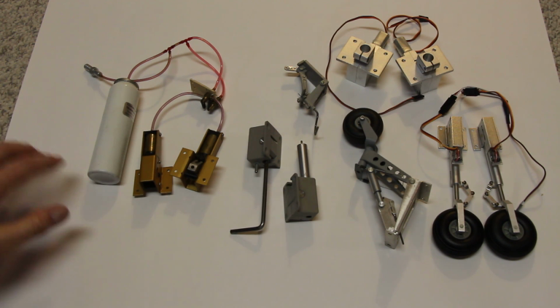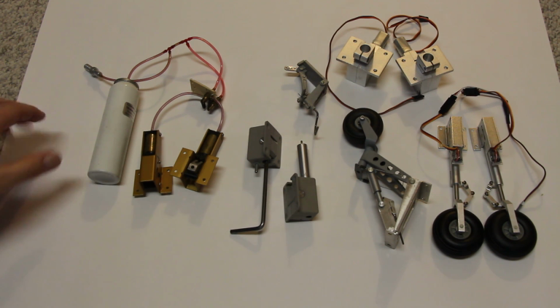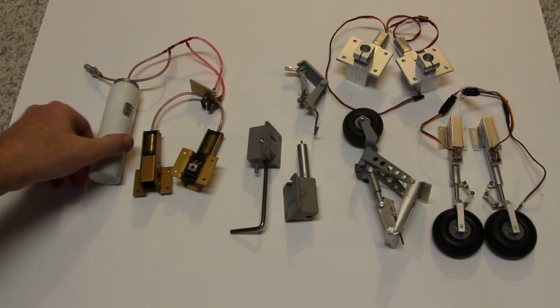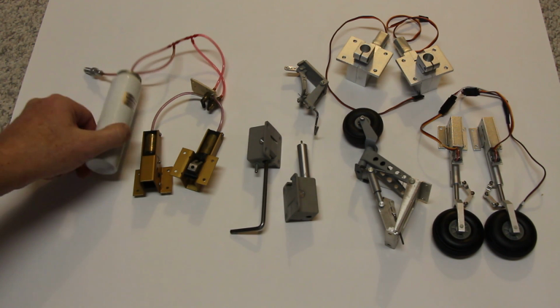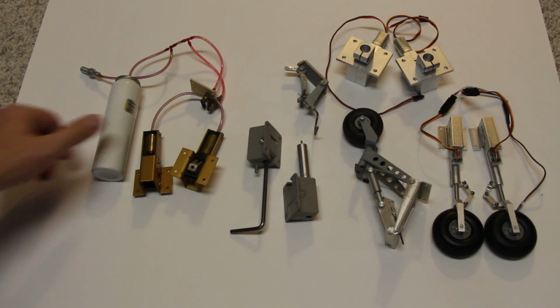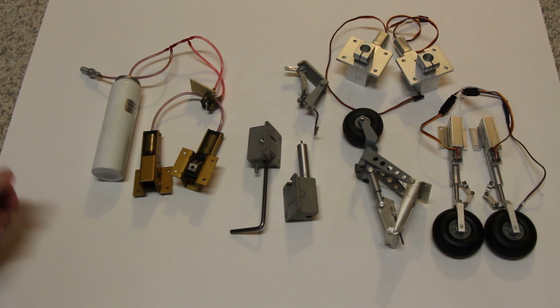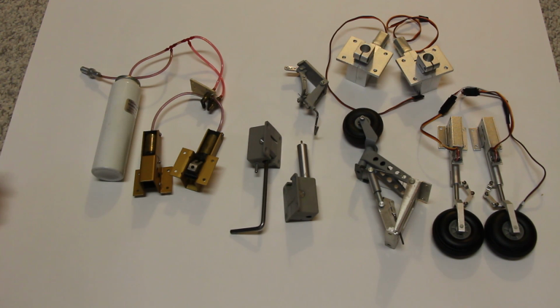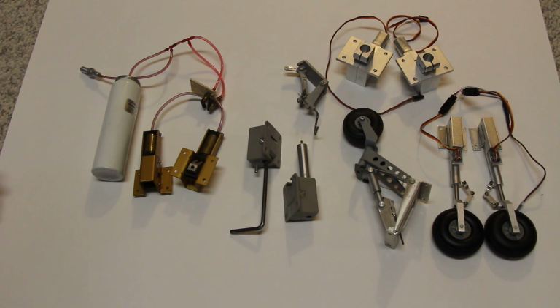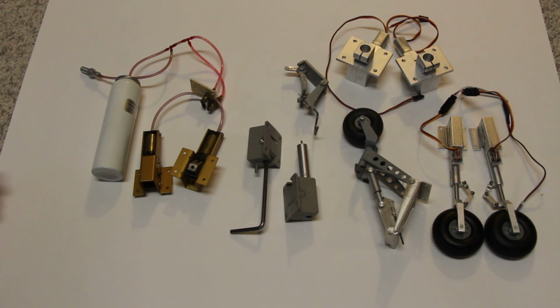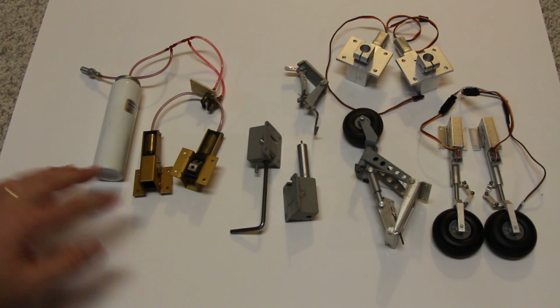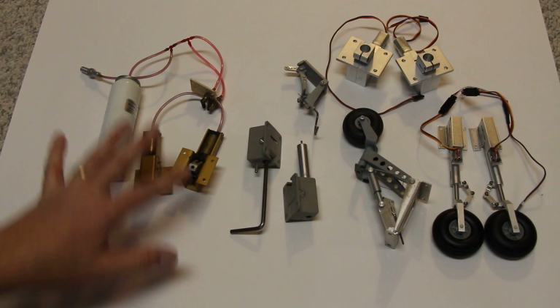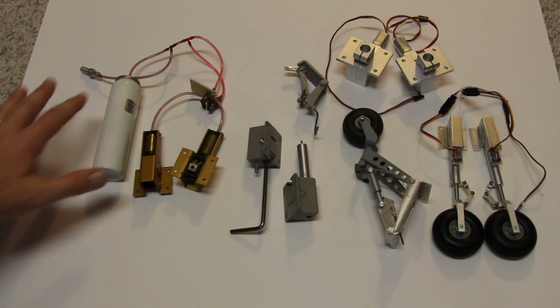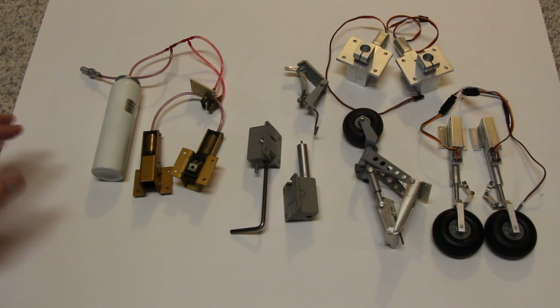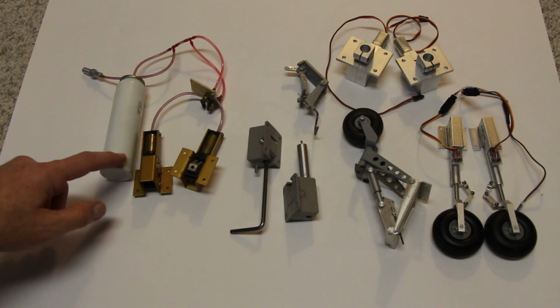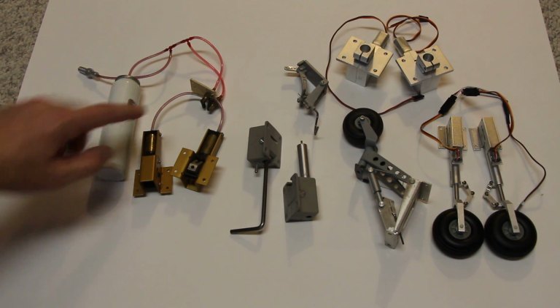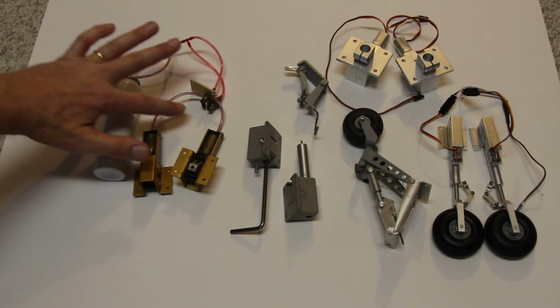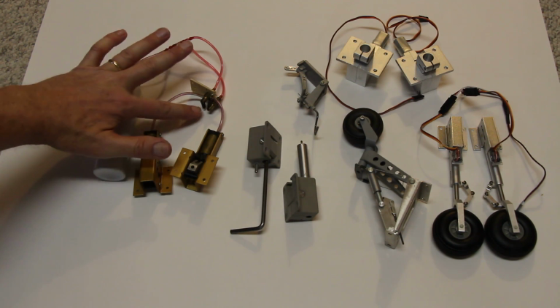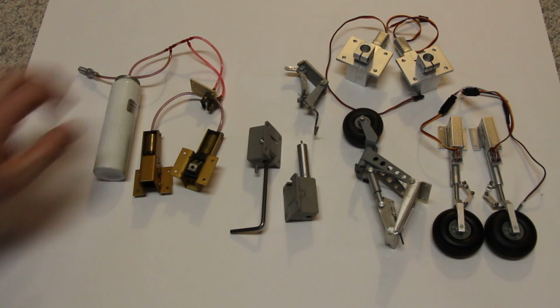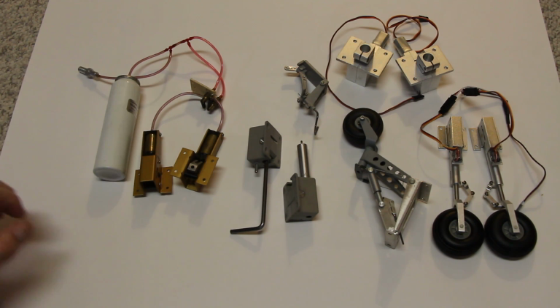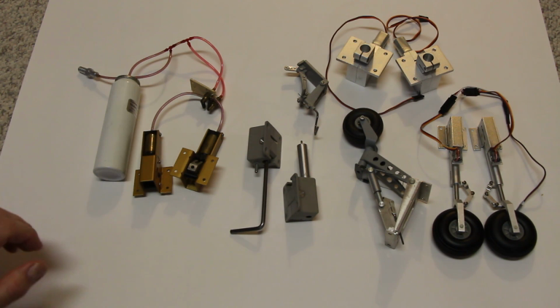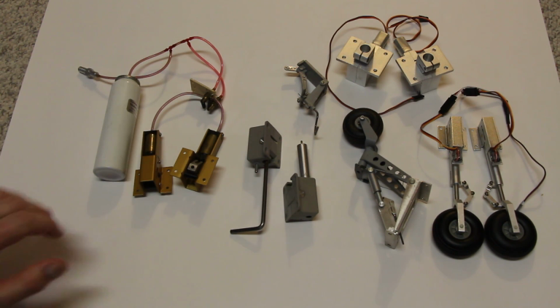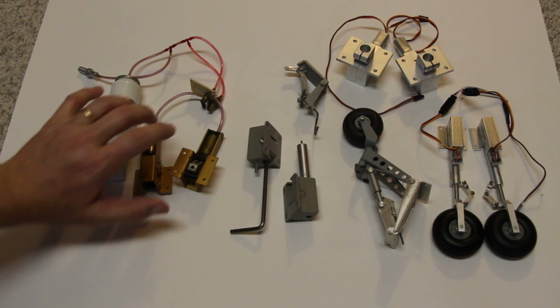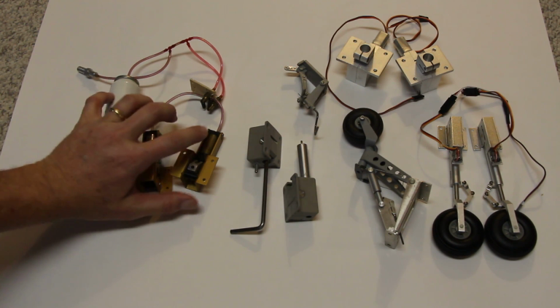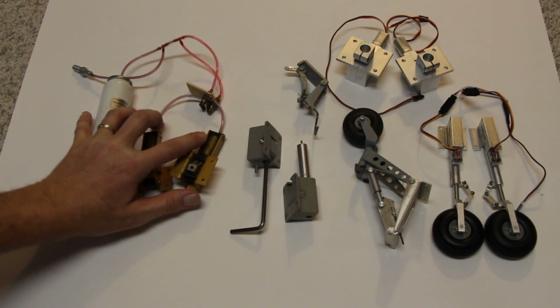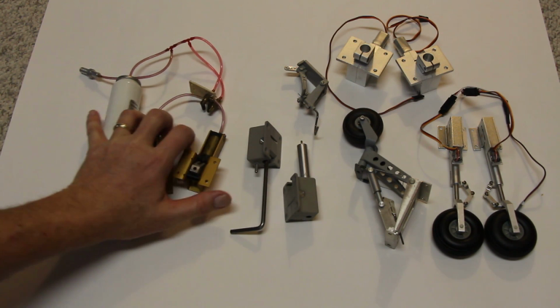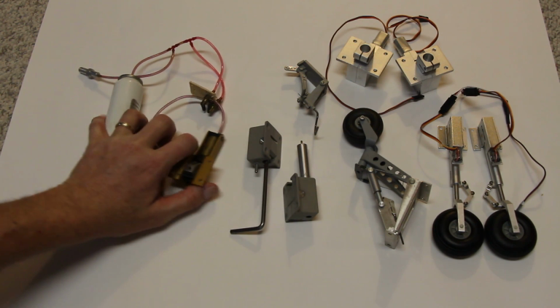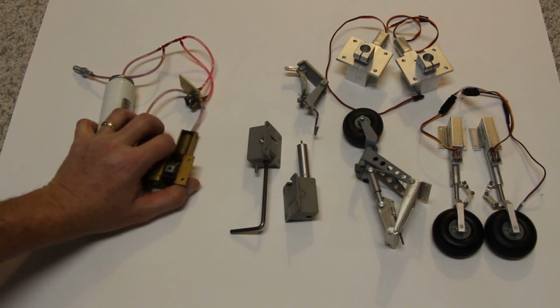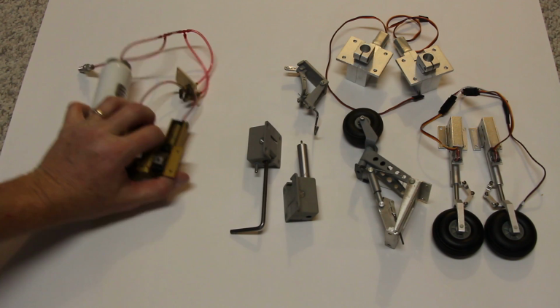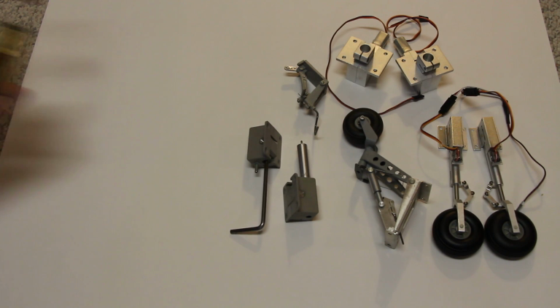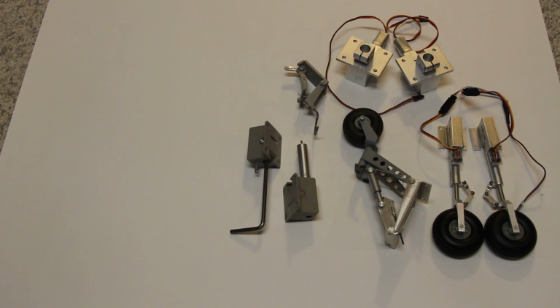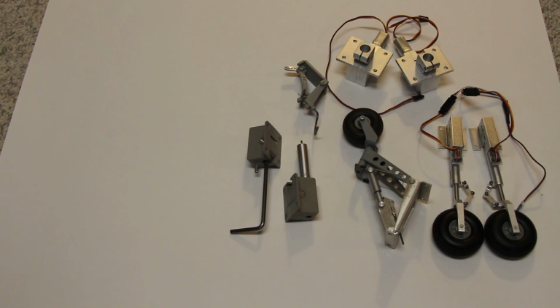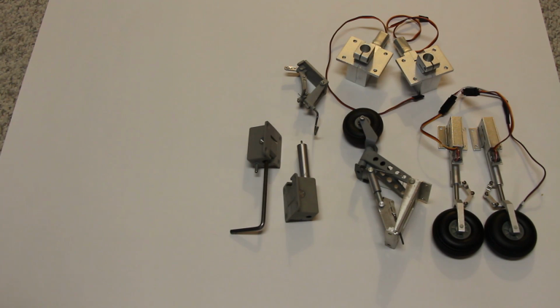So you can see there's a fair amount of hardware, and what's not shown here is the servo to operate the valve. So that's one system.